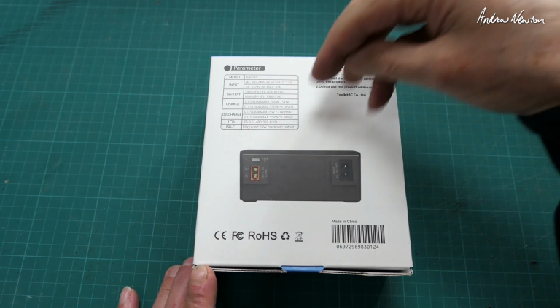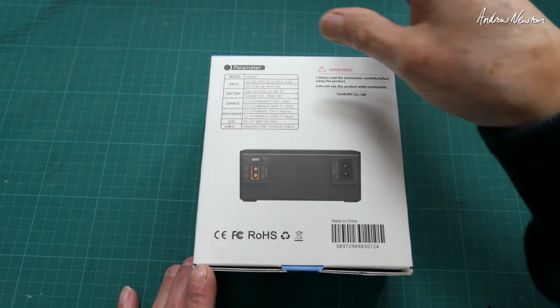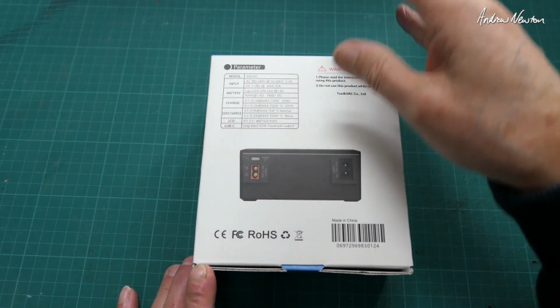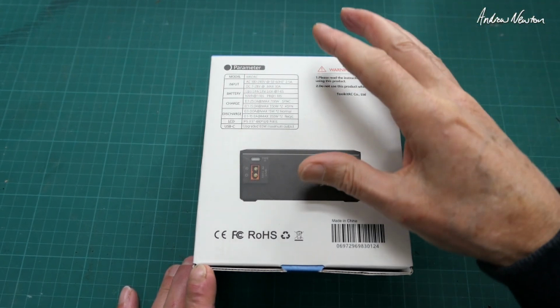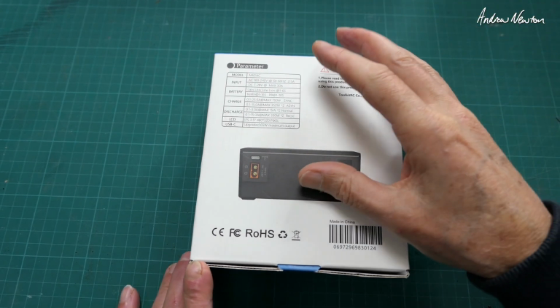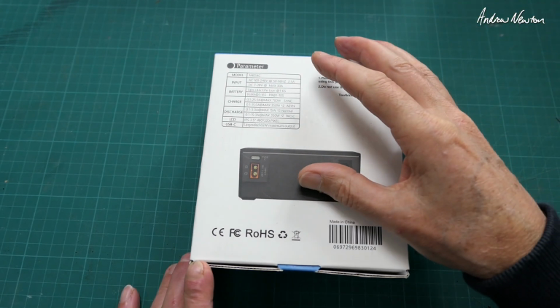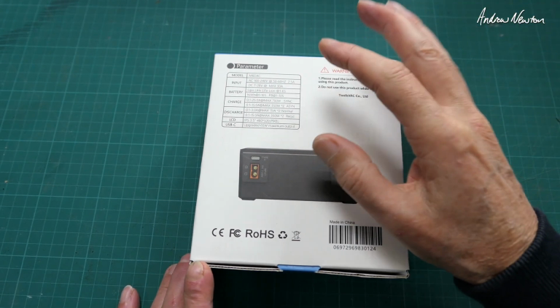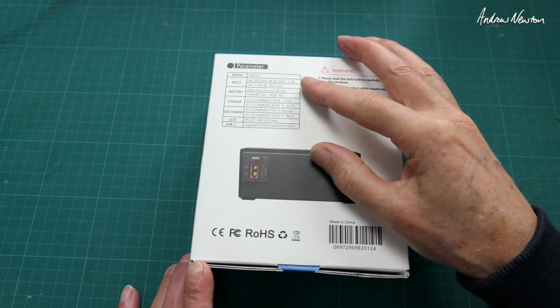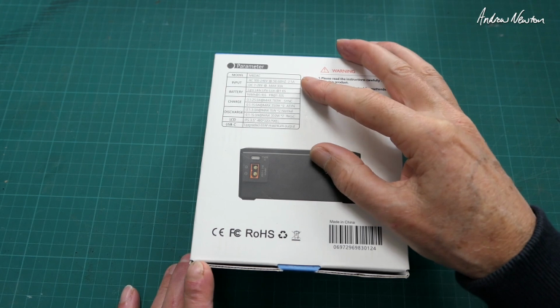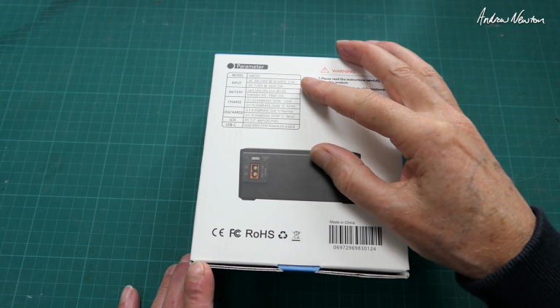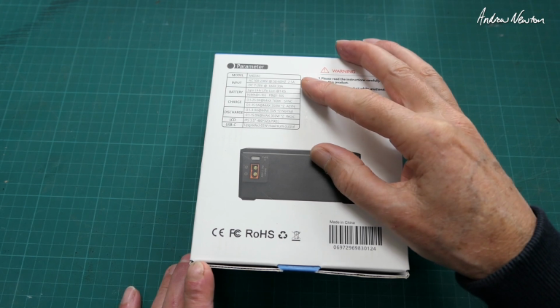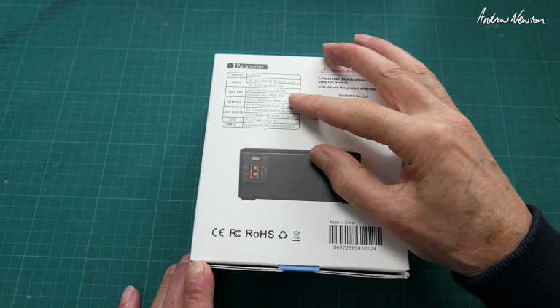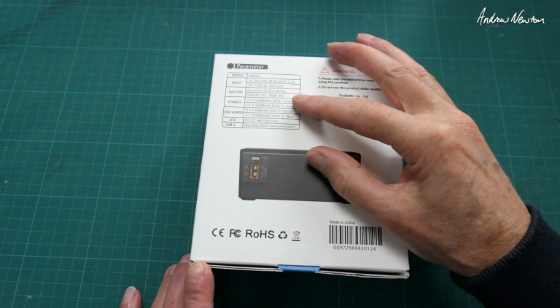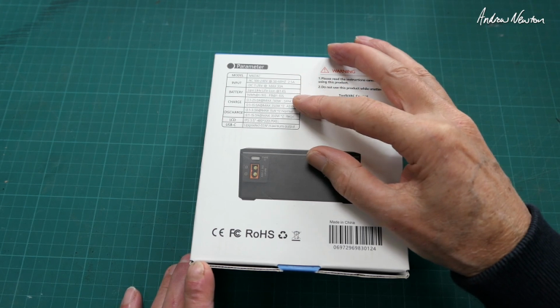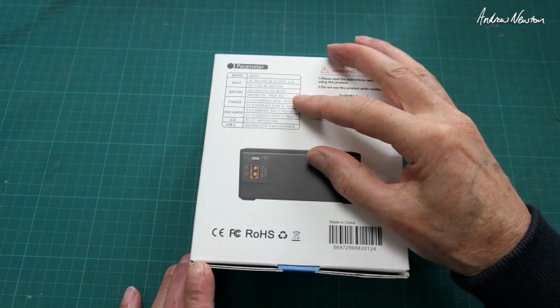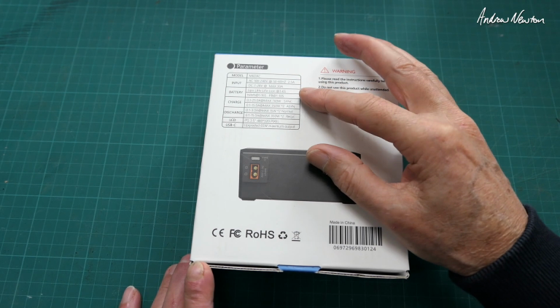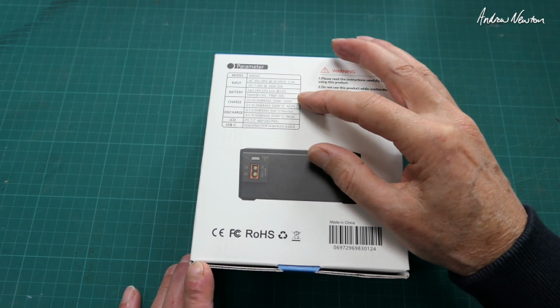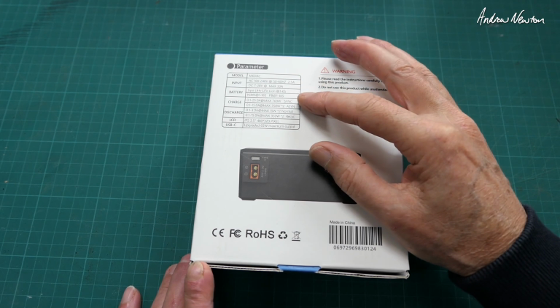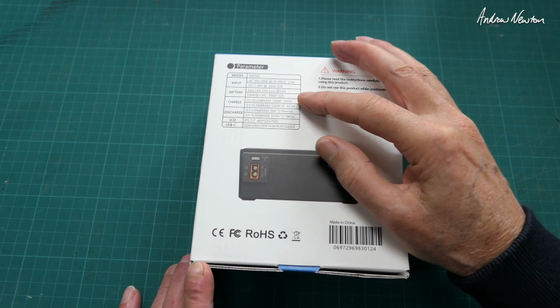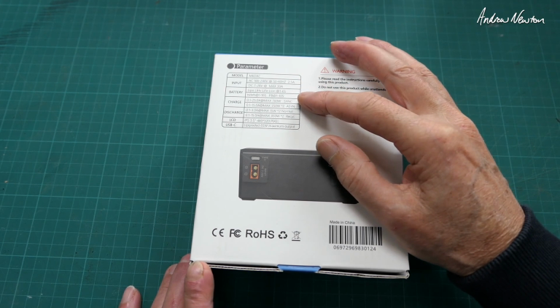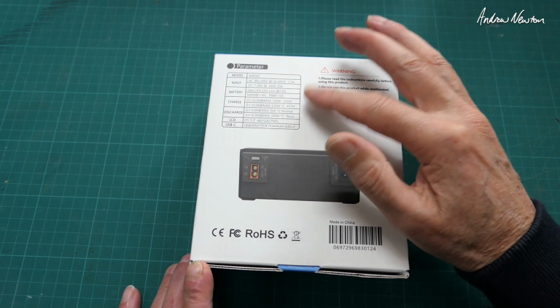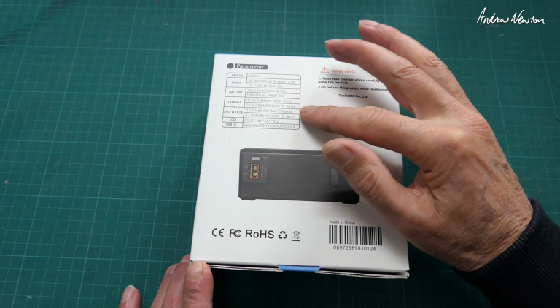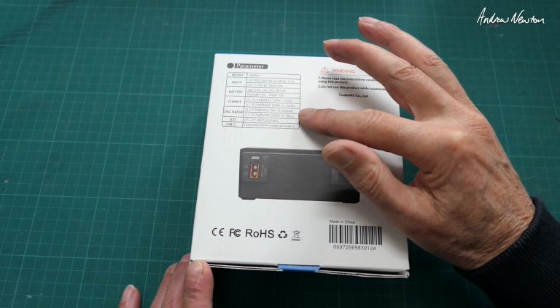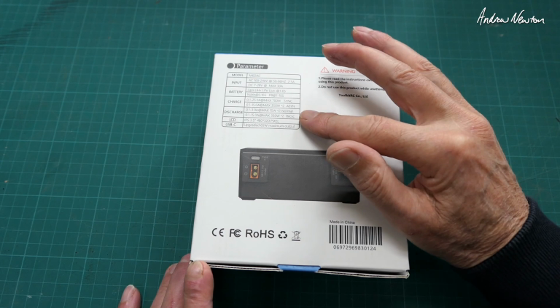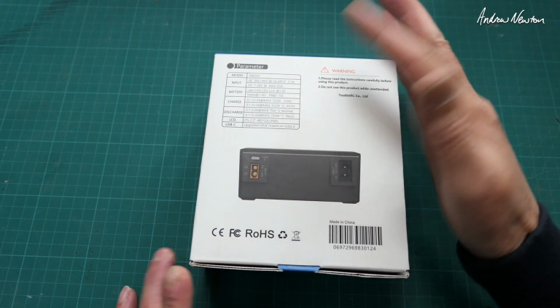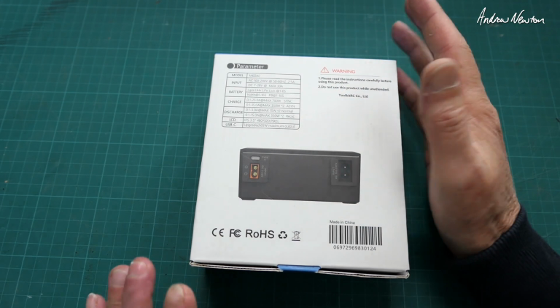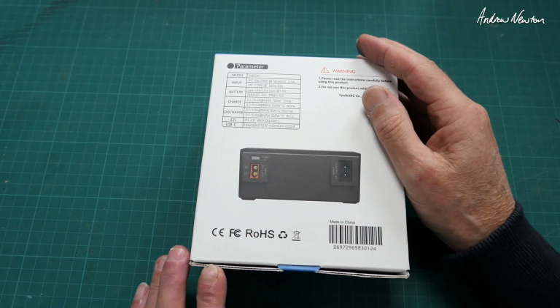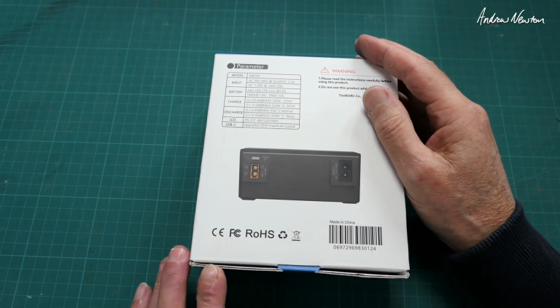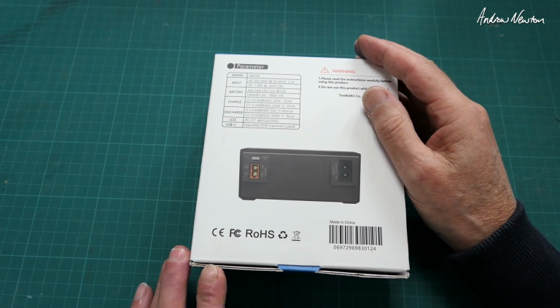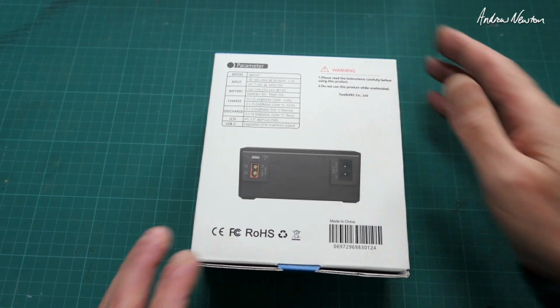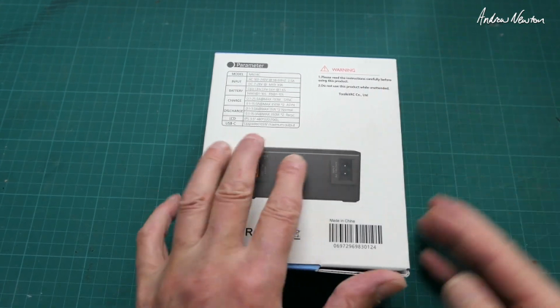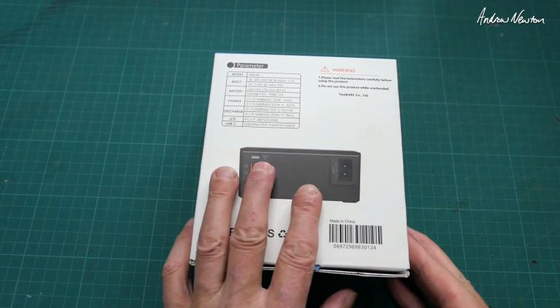You can charge all the different sorts of batteries: LiPos, lead, nickel metal hydride — charge, discharge, storage, all of that sort of stuff. Let's have a quick look.